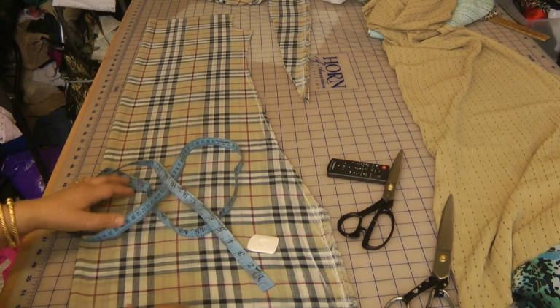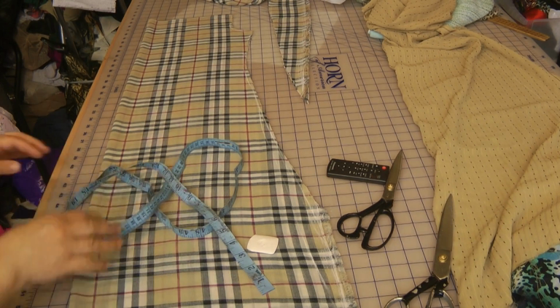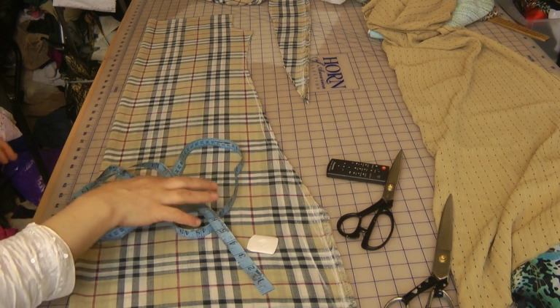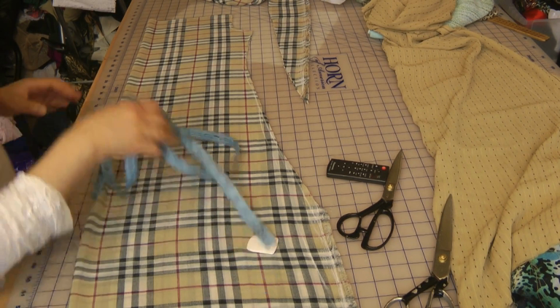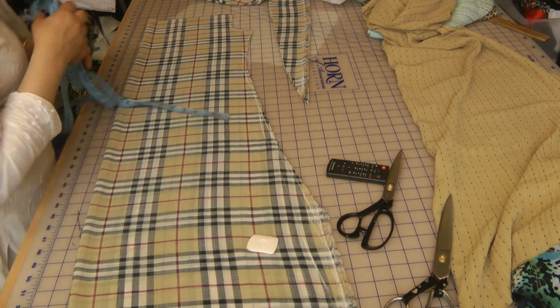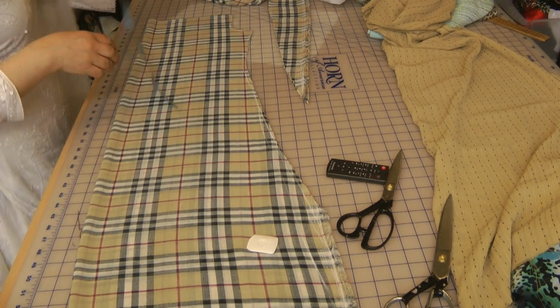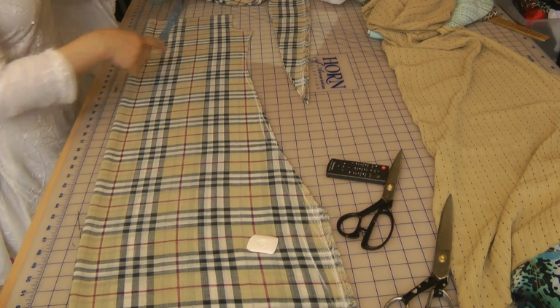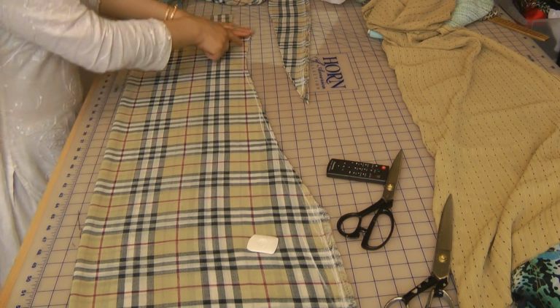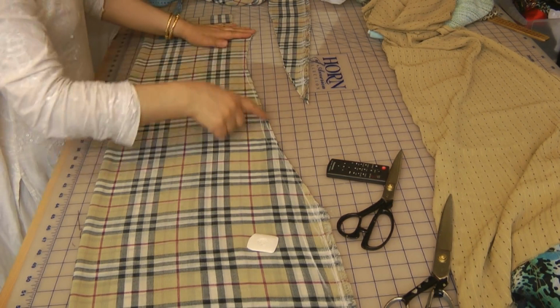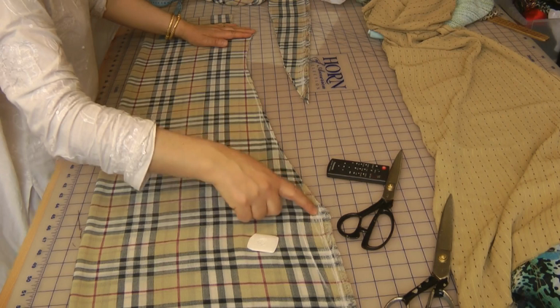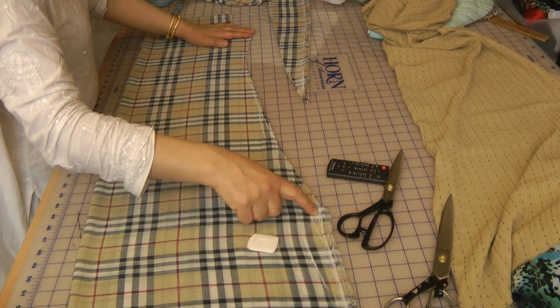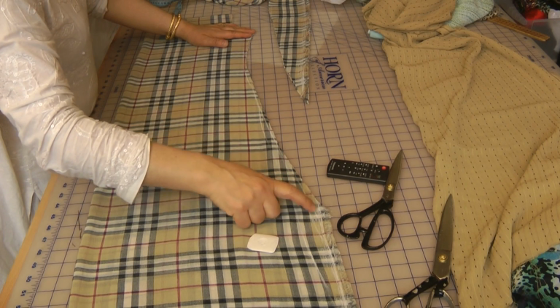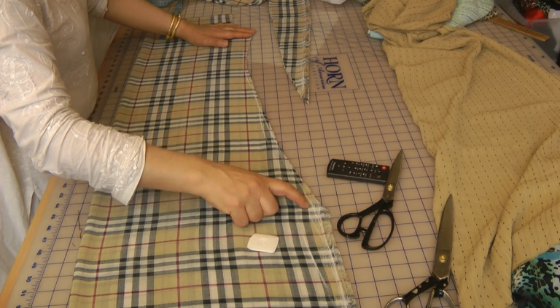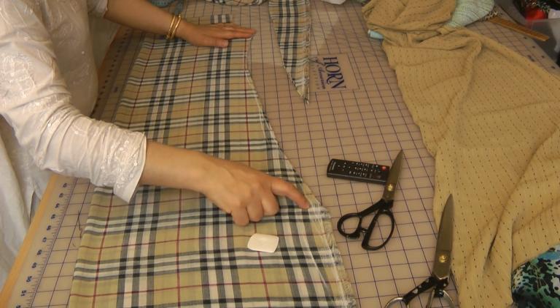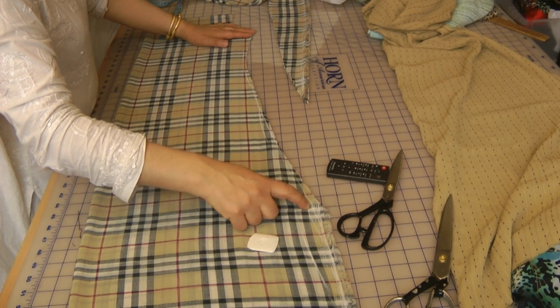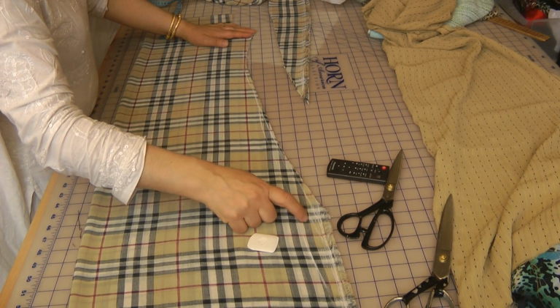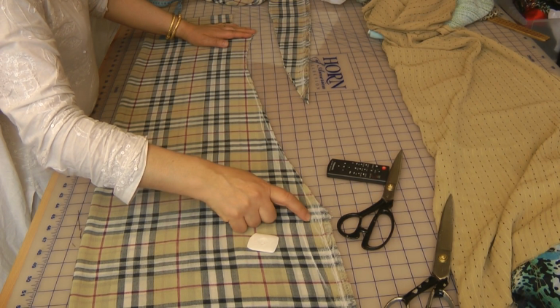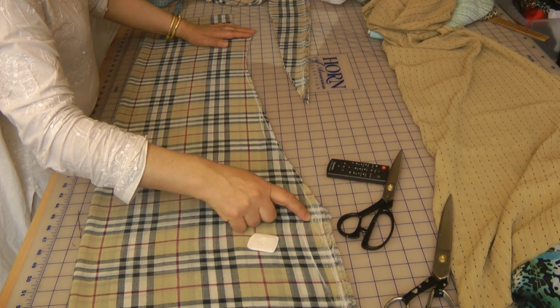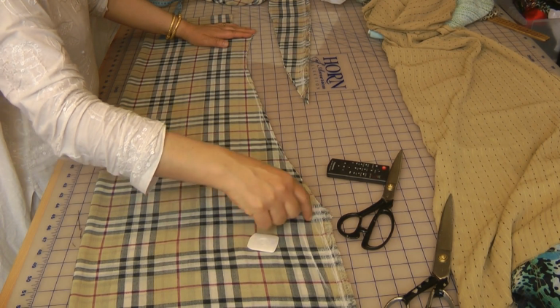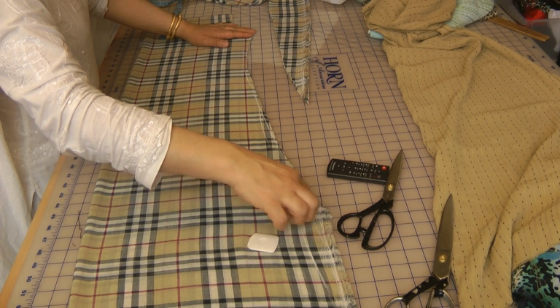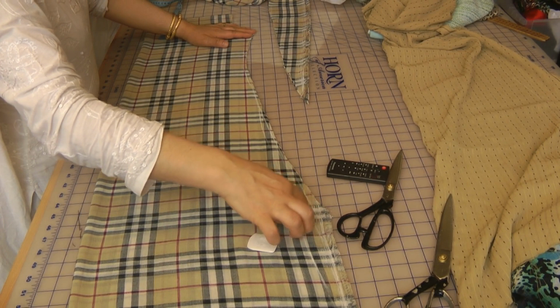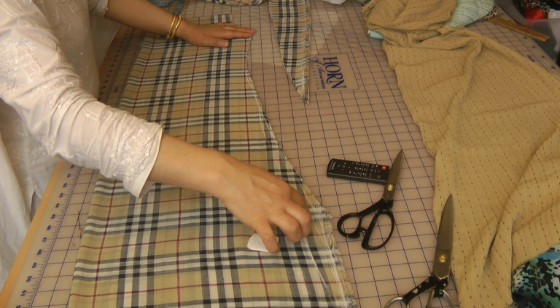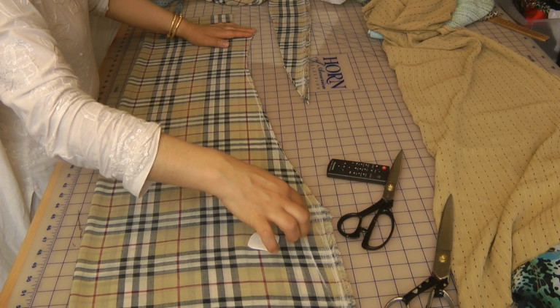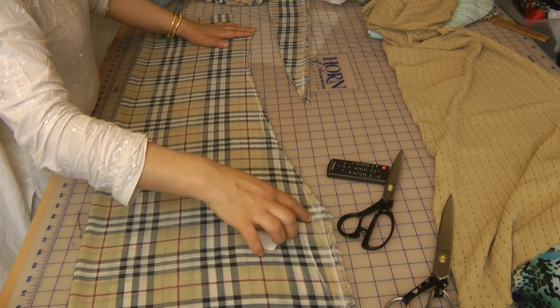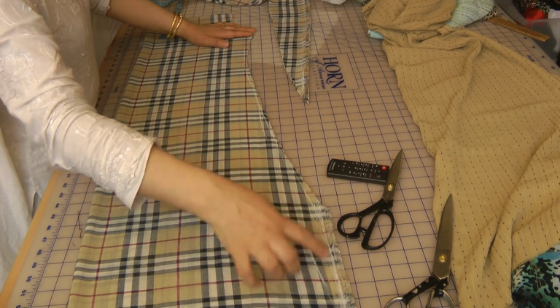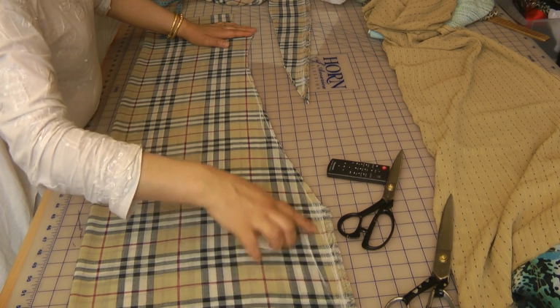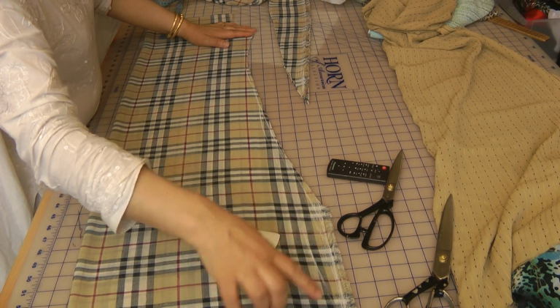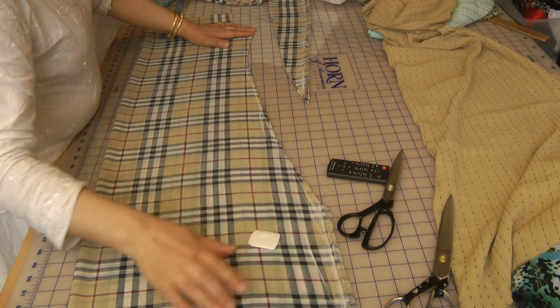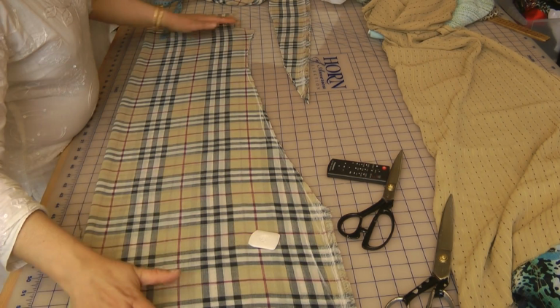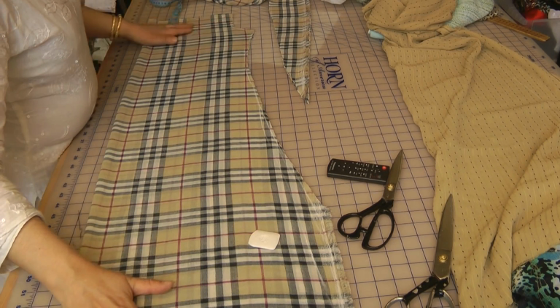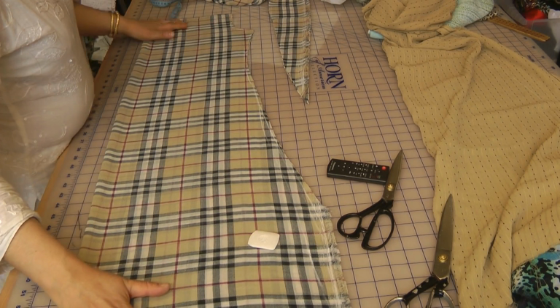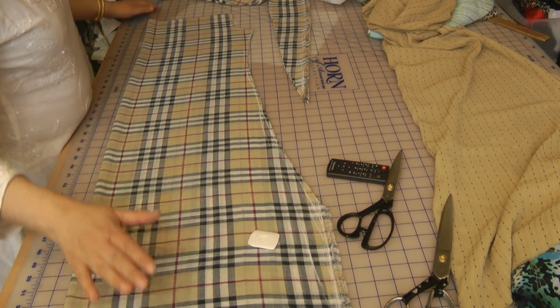It's going to be really just closed off up to there, and then we're going to do a small 10-inch split on the sides of the dress.